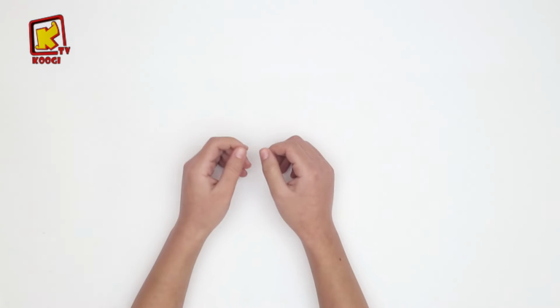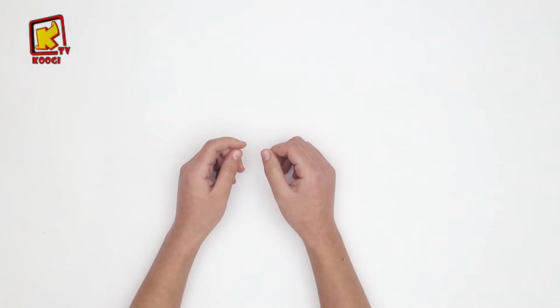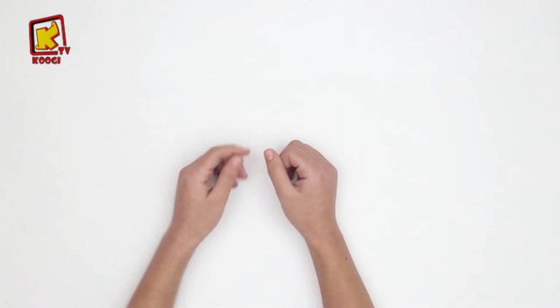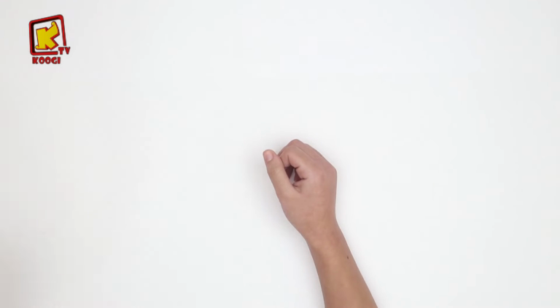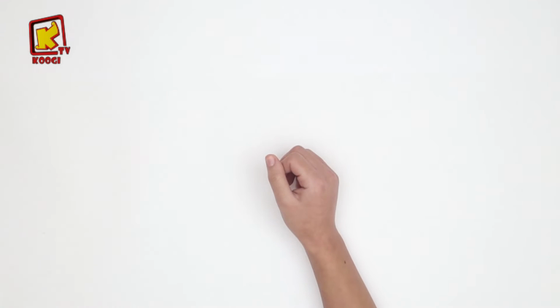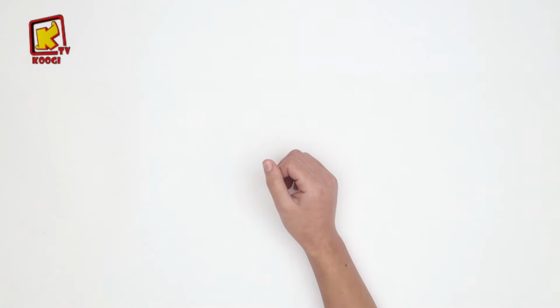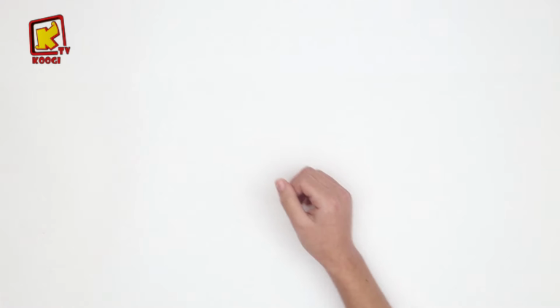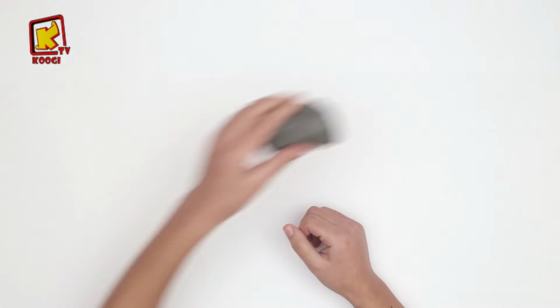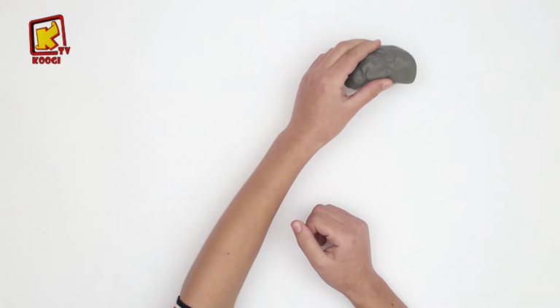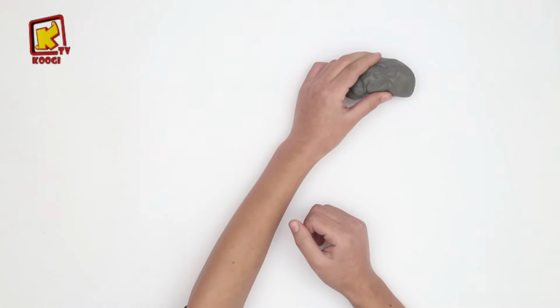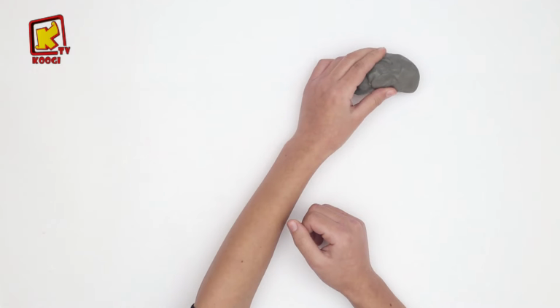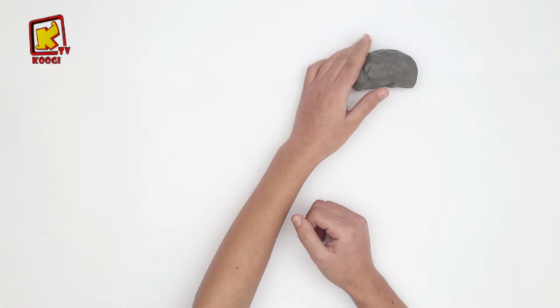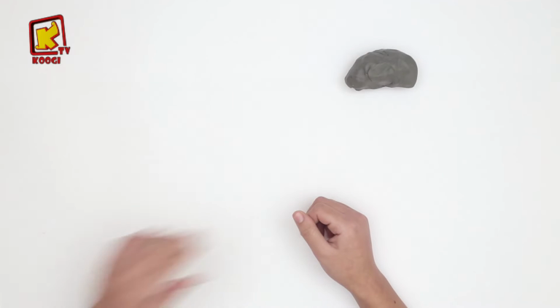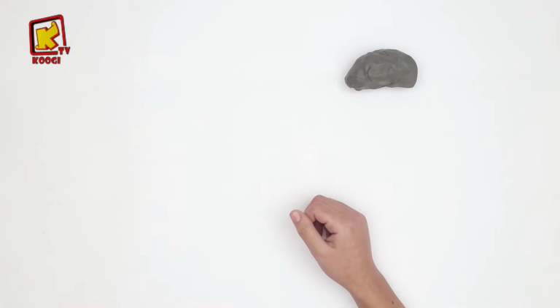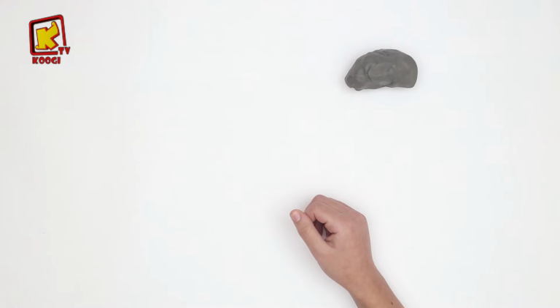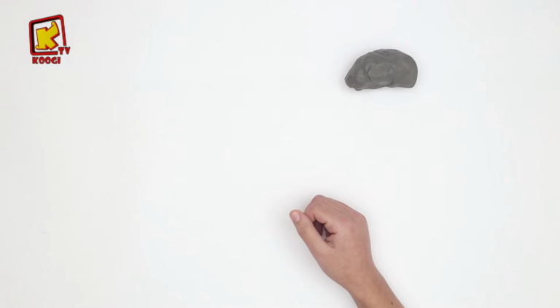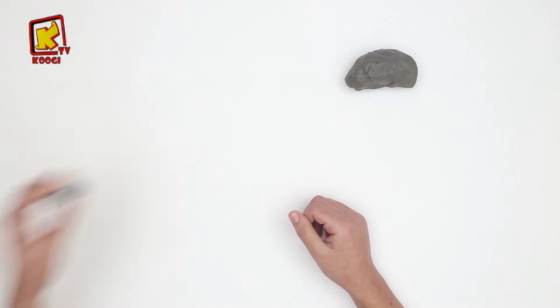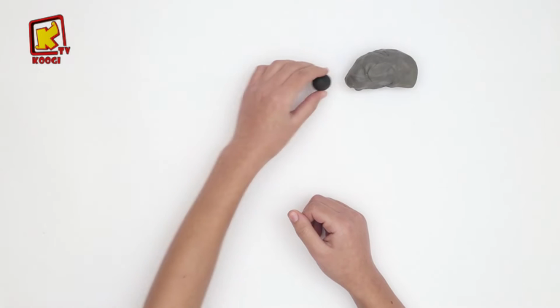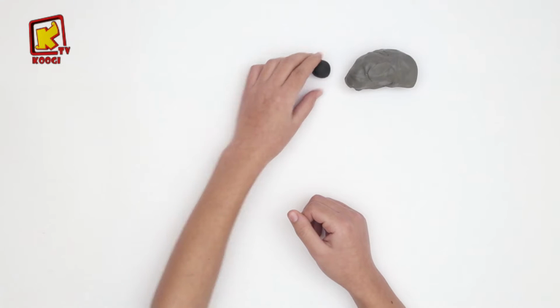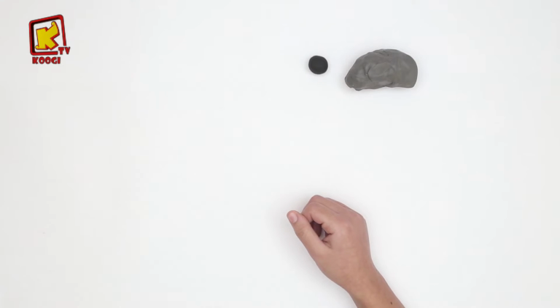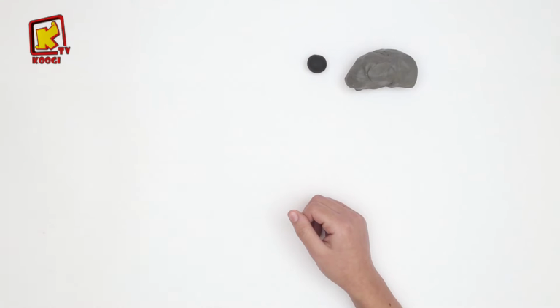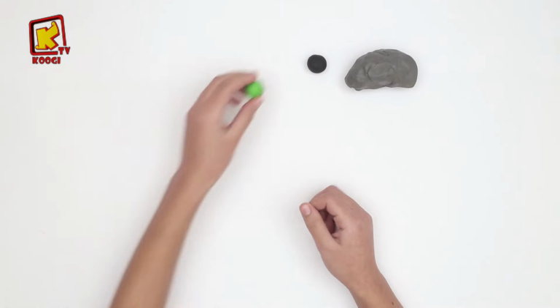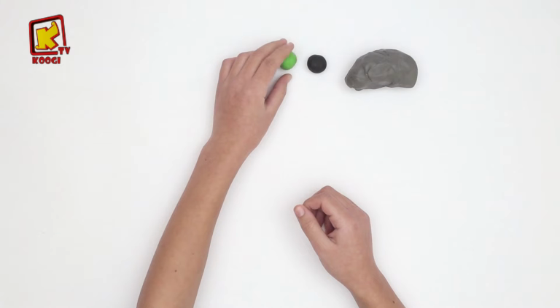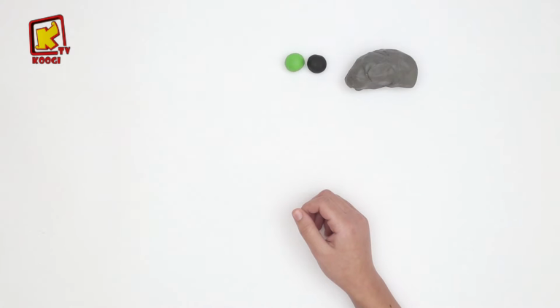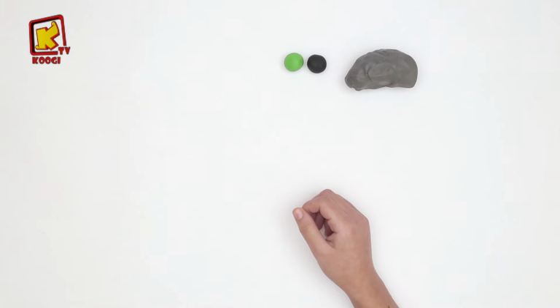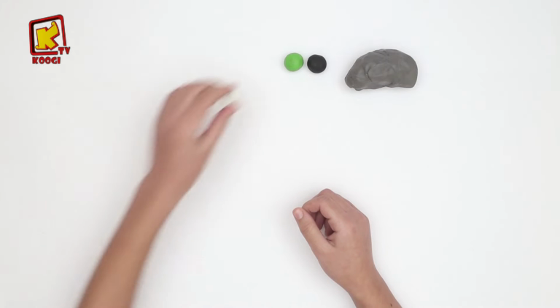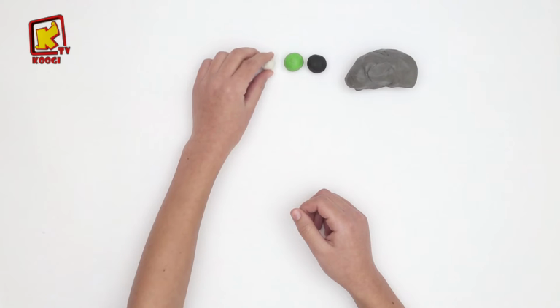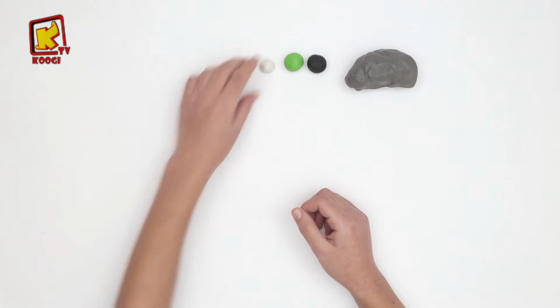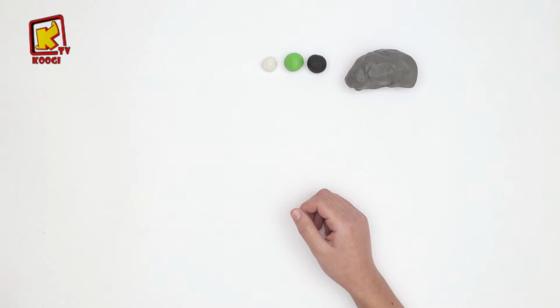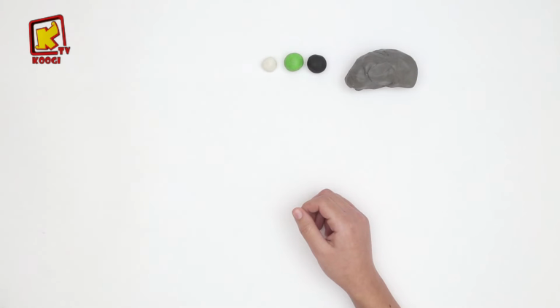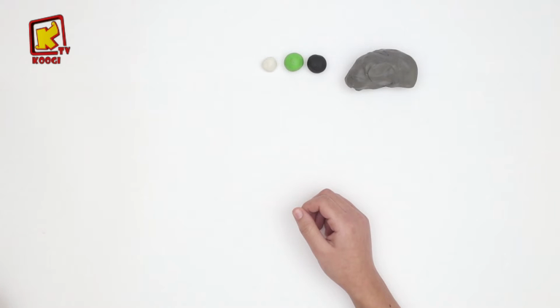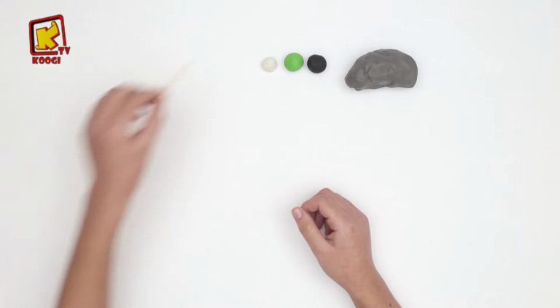On a besoin d'argile gris, noix, vert, blanc et un cordon.